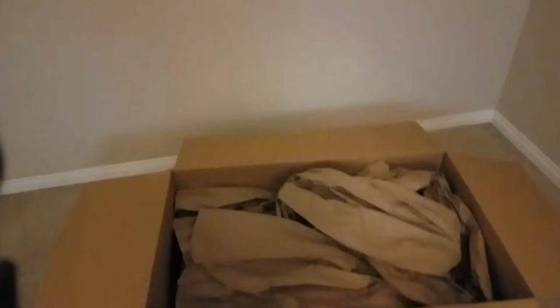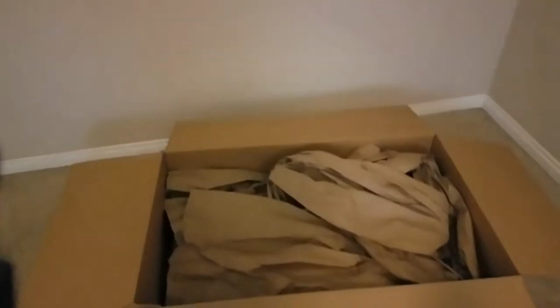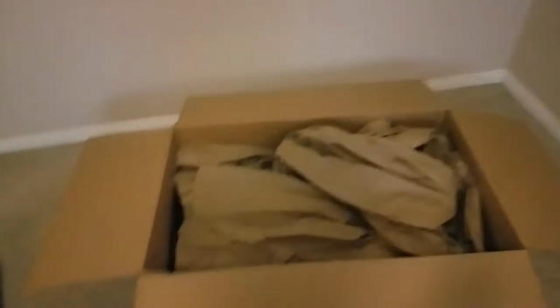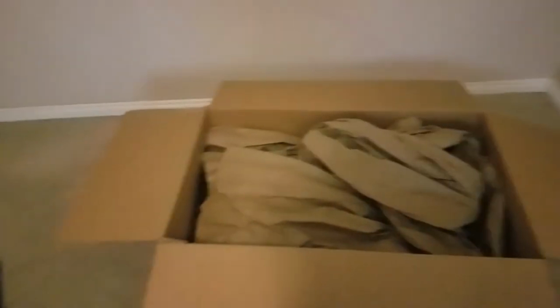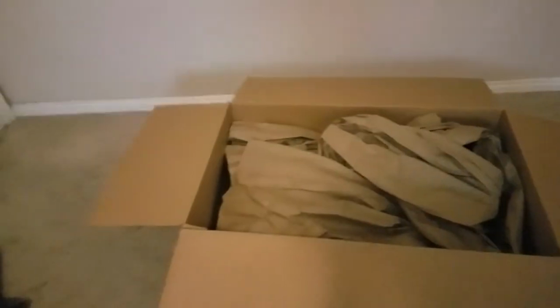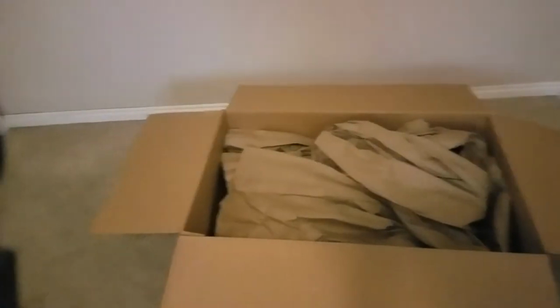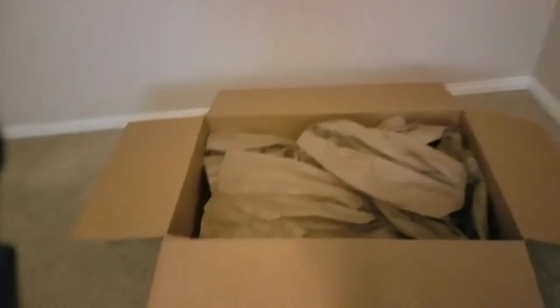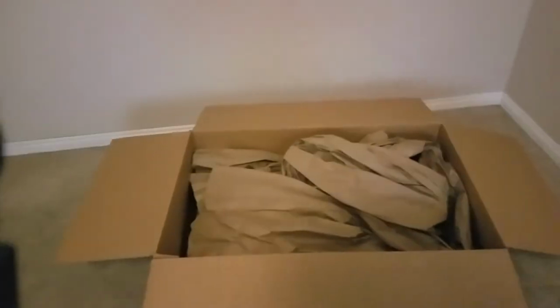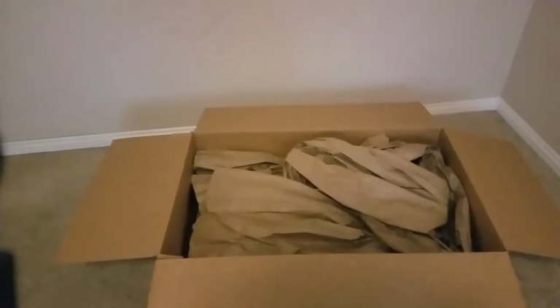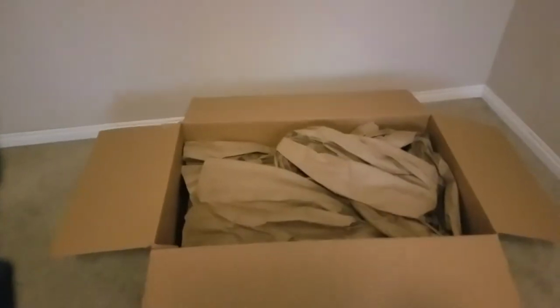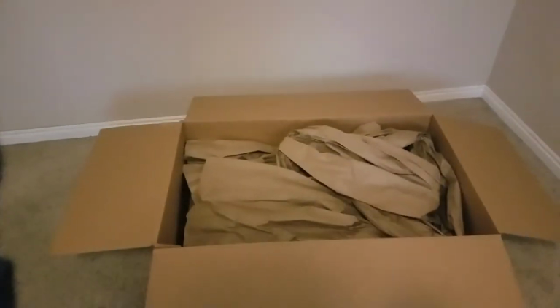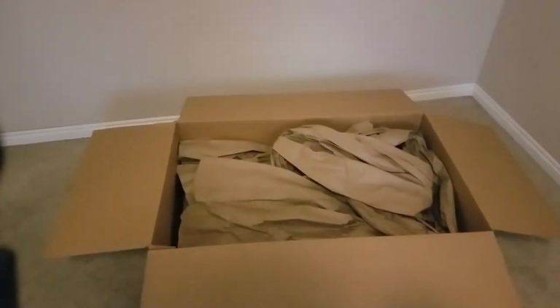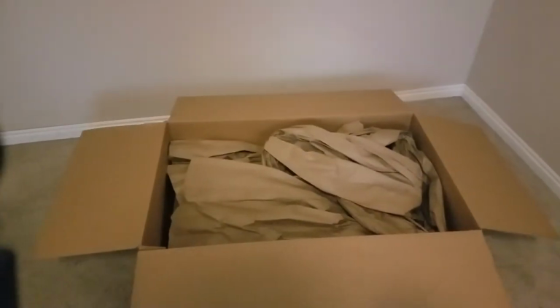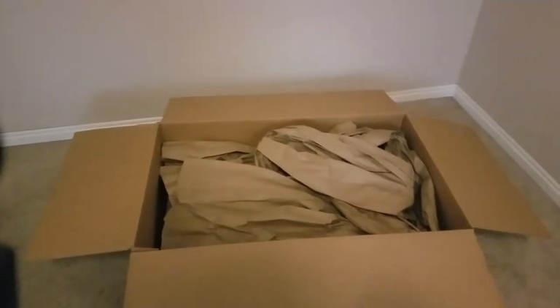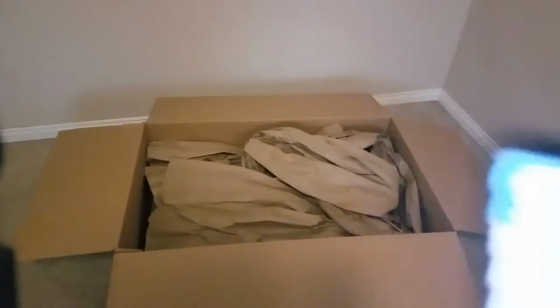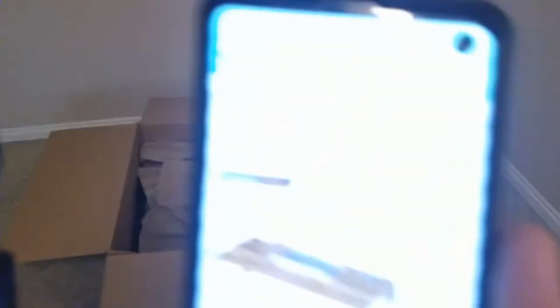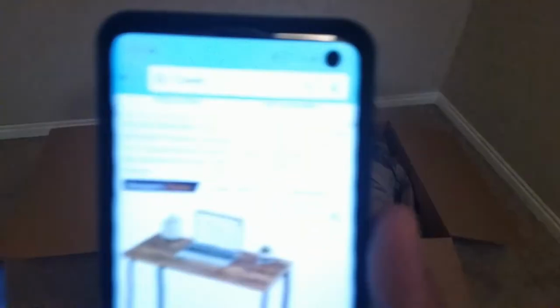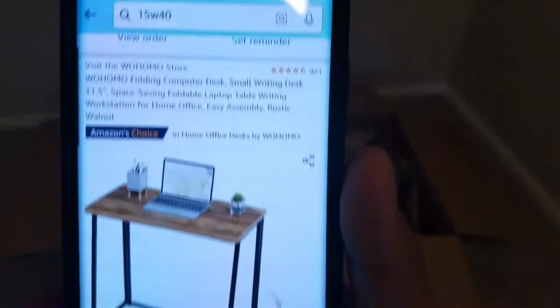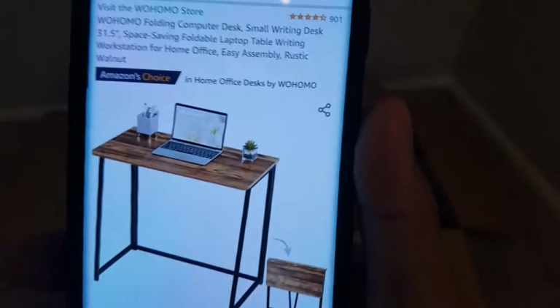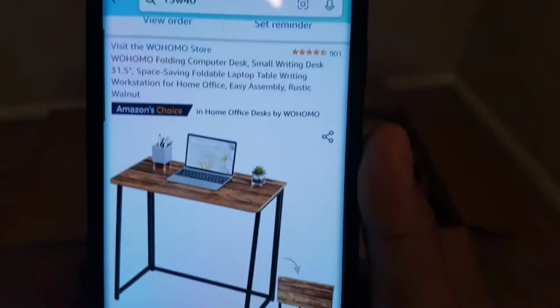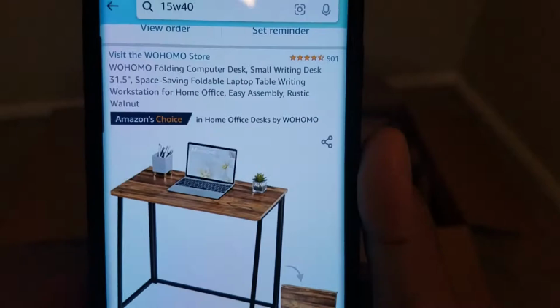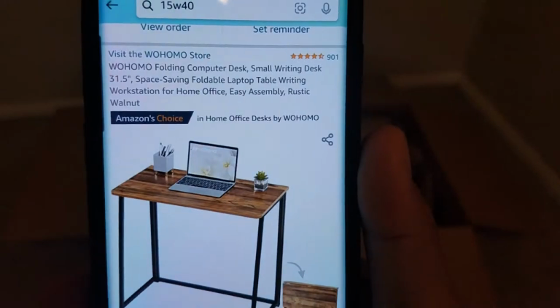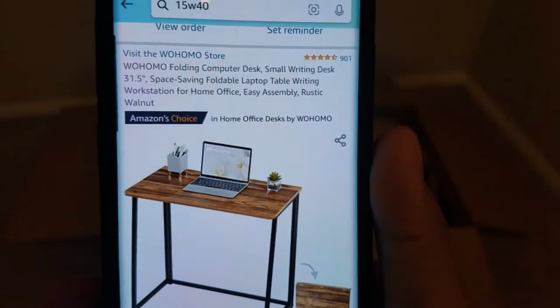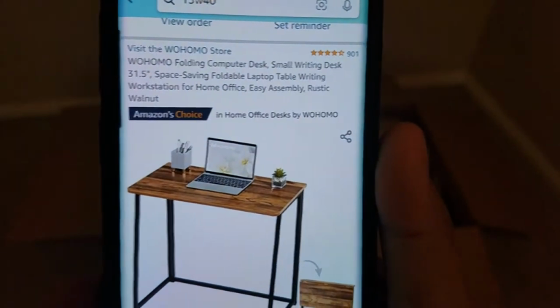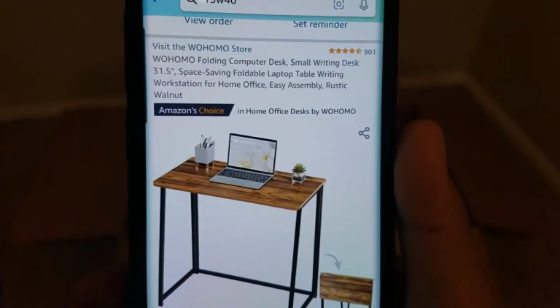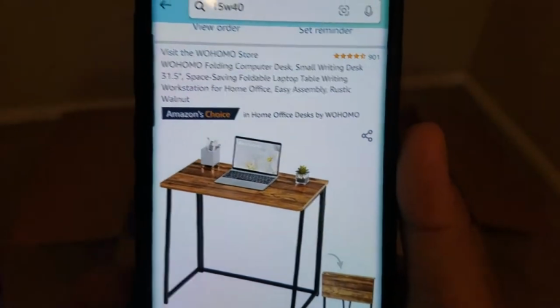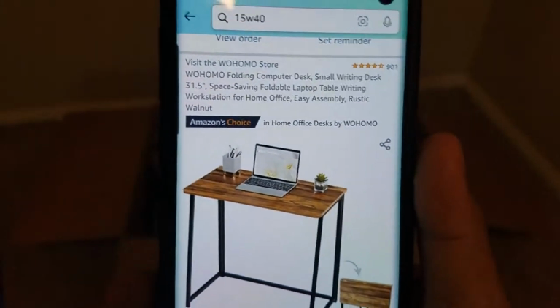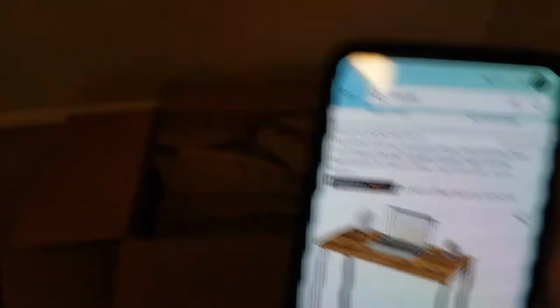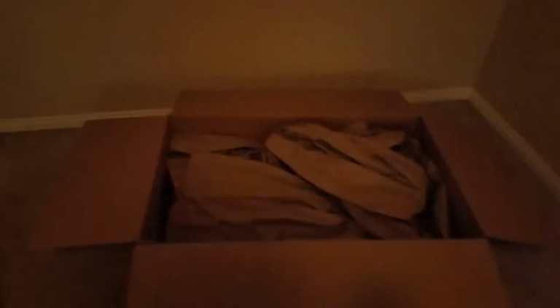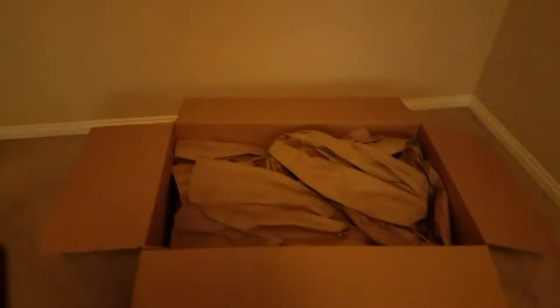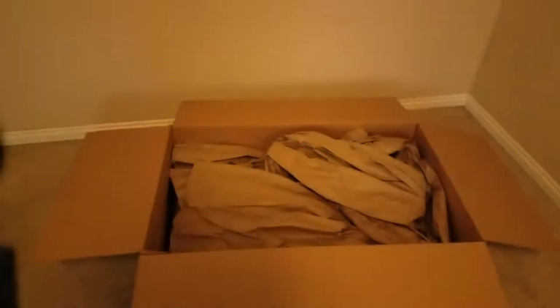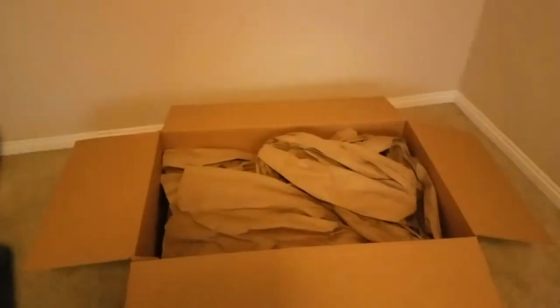Hello YouTube. I could not find a video on this desk you can buy on Amazon, so I decided I would make one.